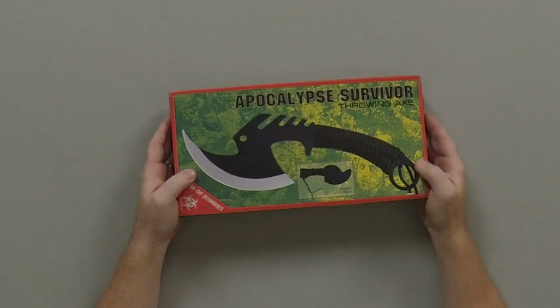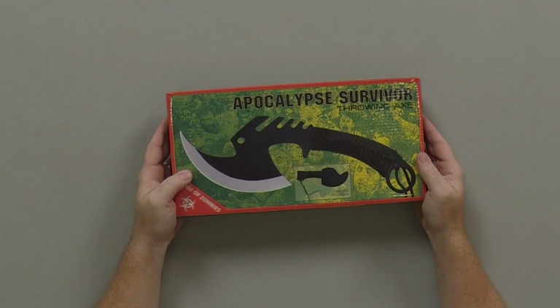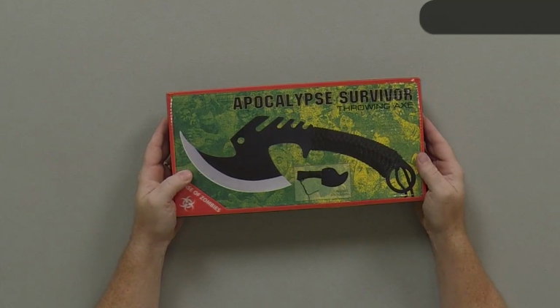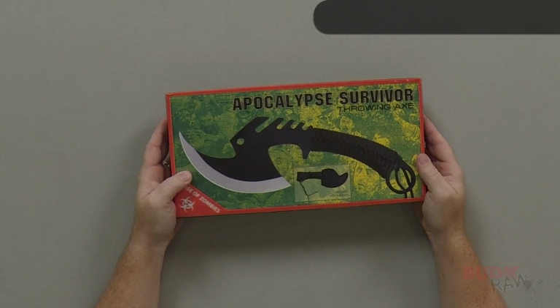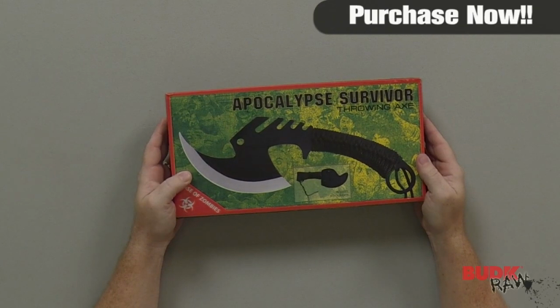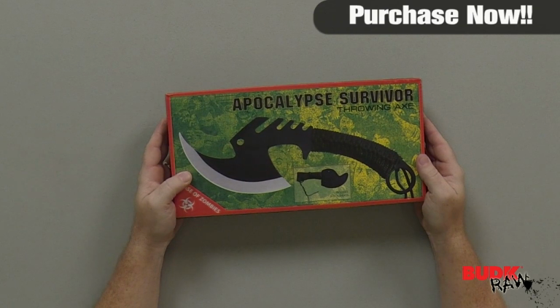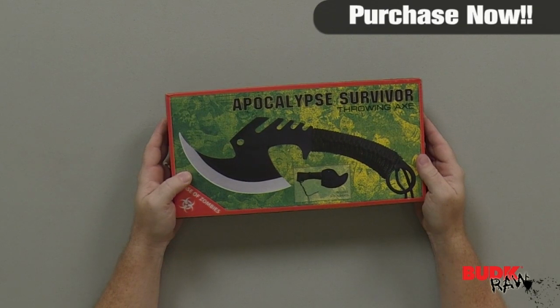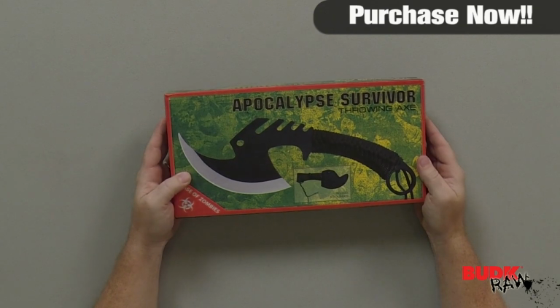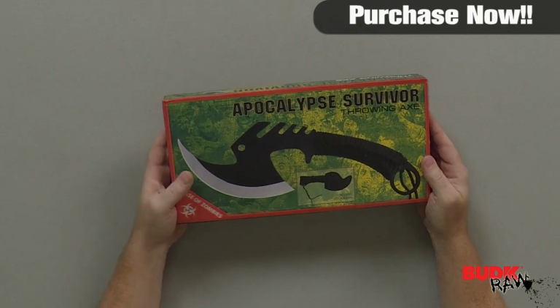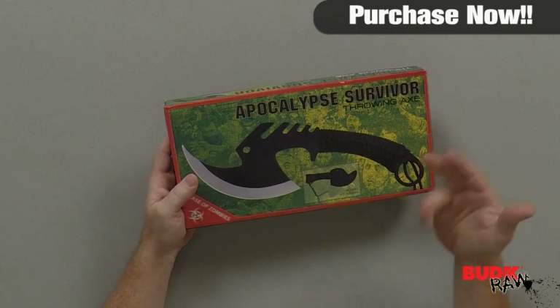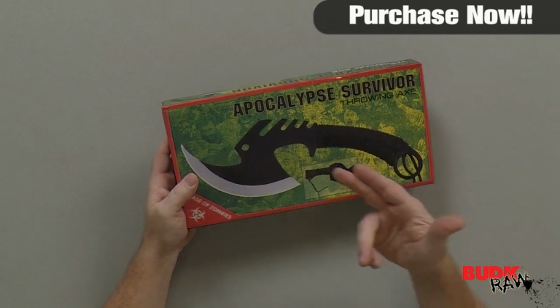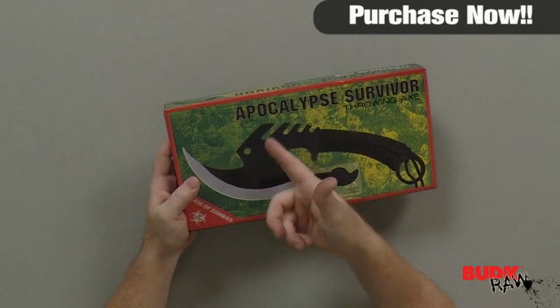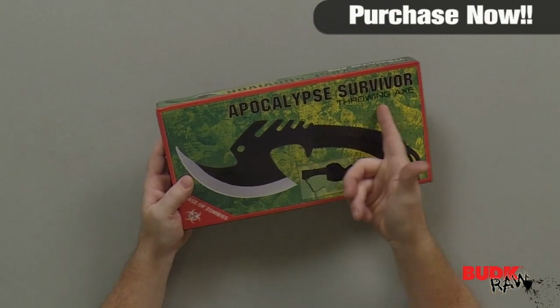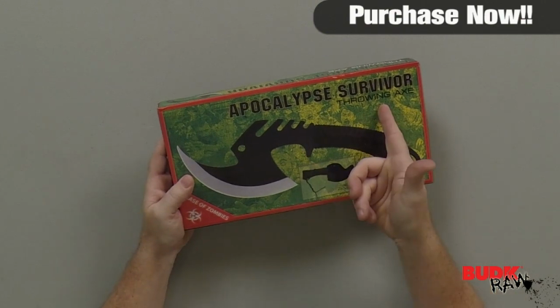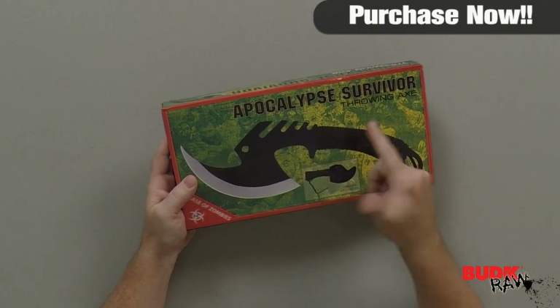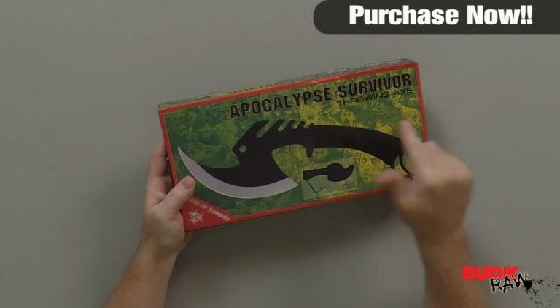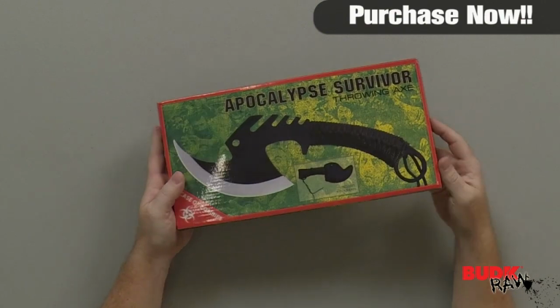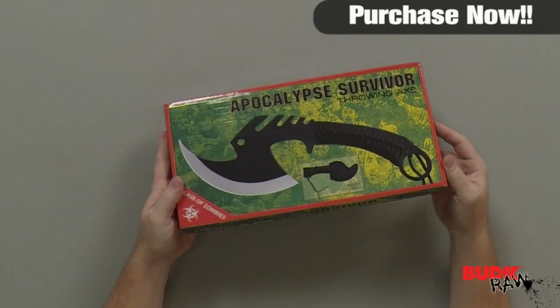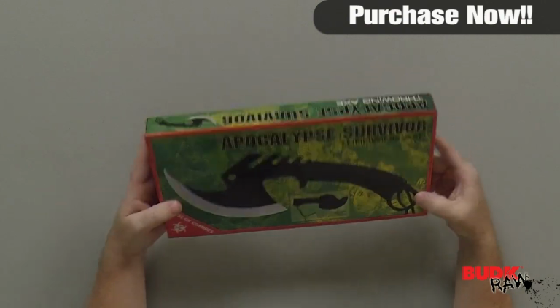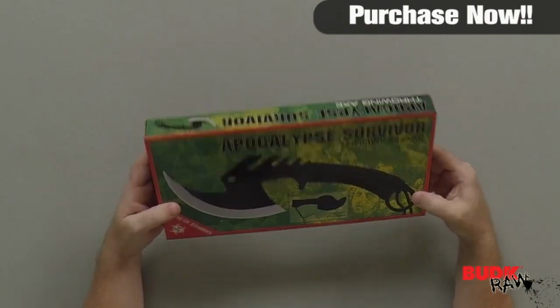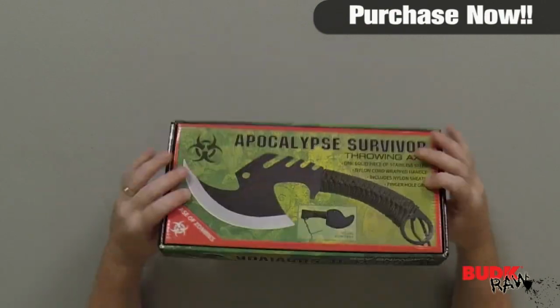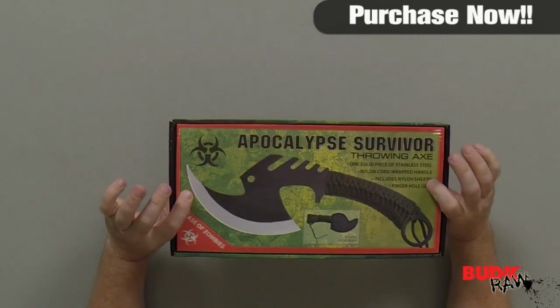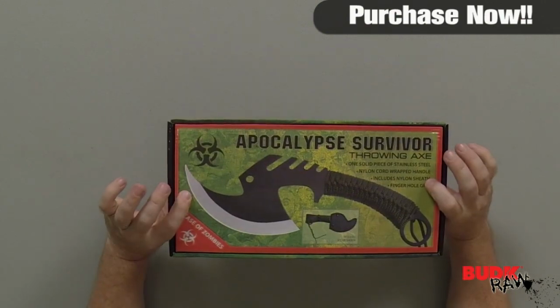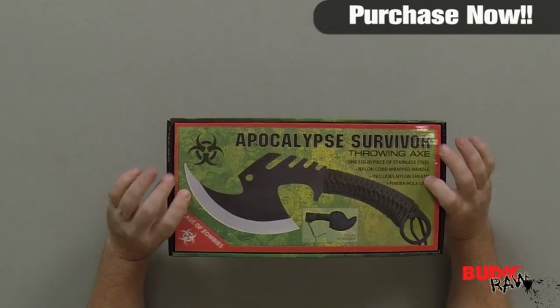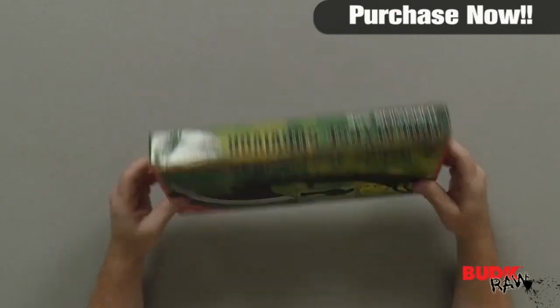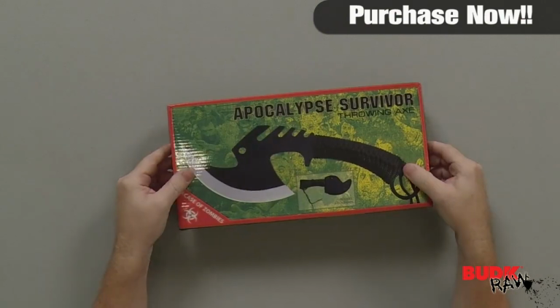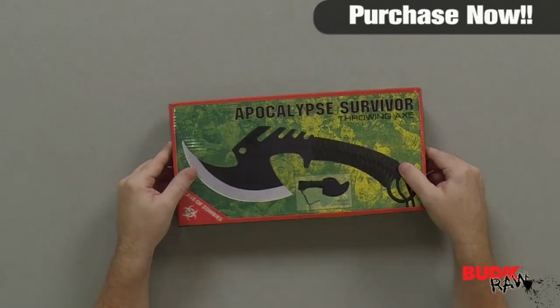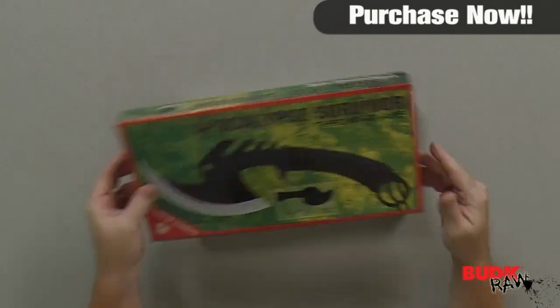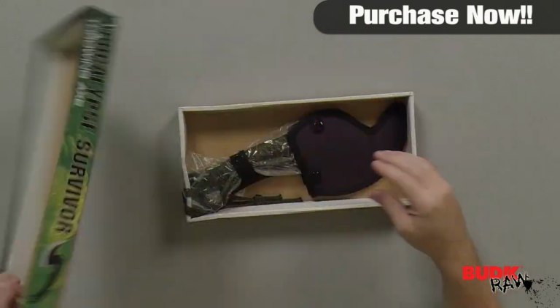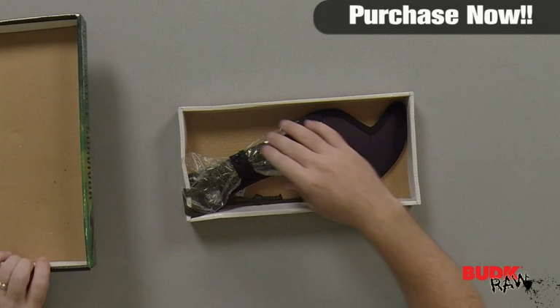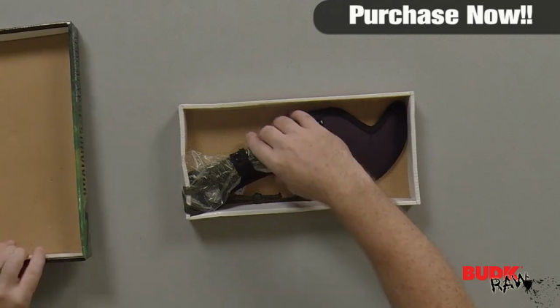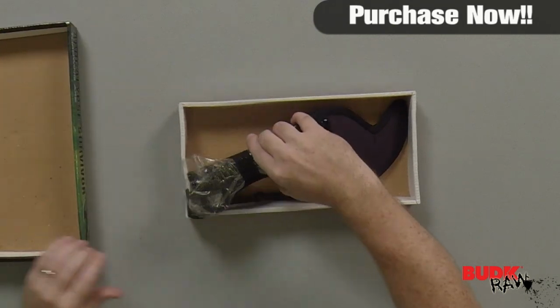Hi, I'm Nathan Lawson, and thanks for watching. Here we have the Apocalypse Survival Throwing Axe and Sheath. It's retailing for $15, but on sale for only $9.99.